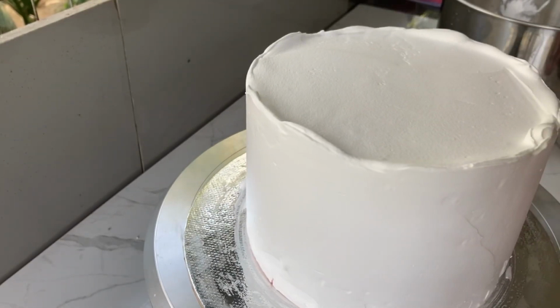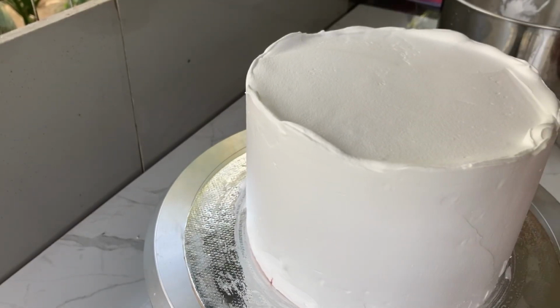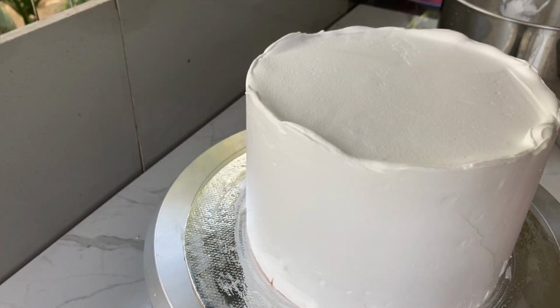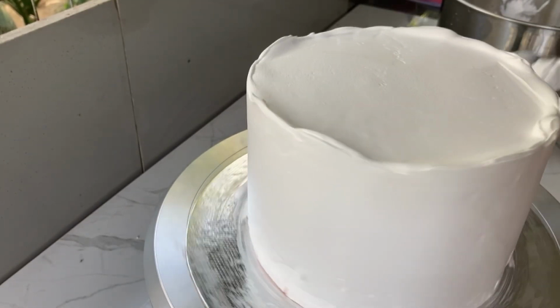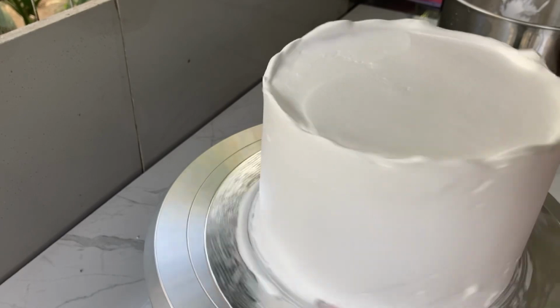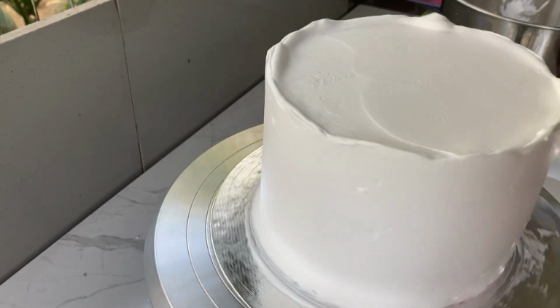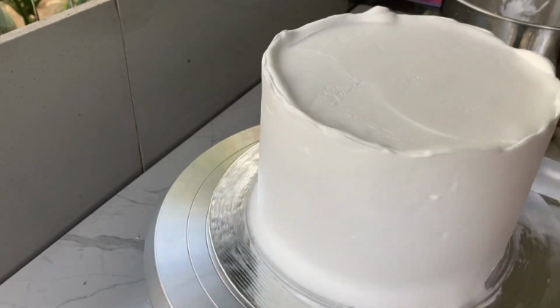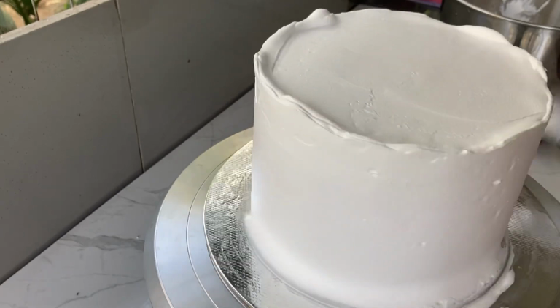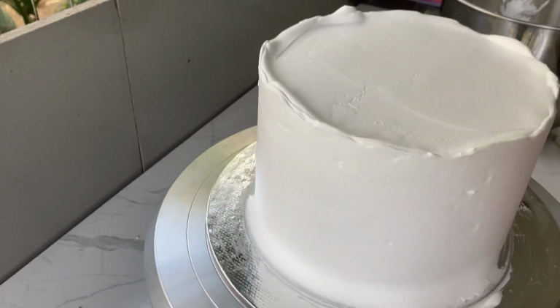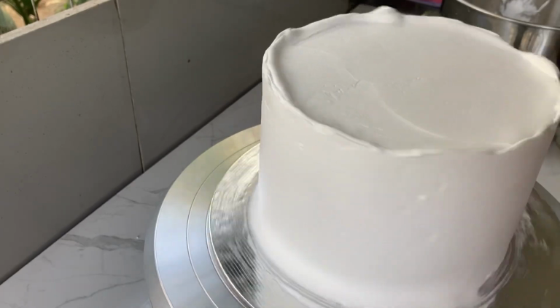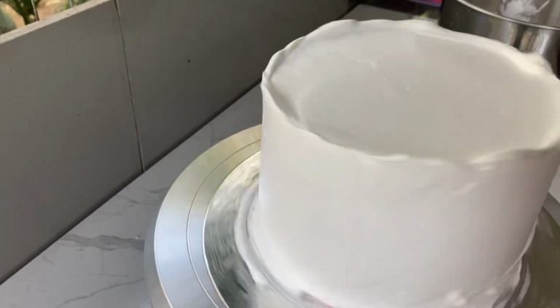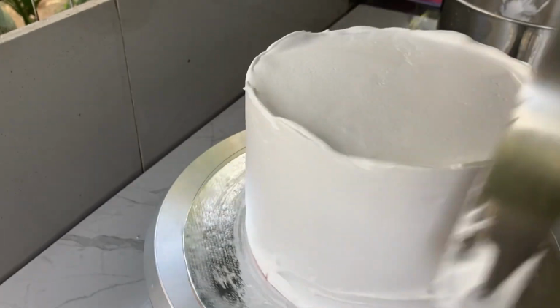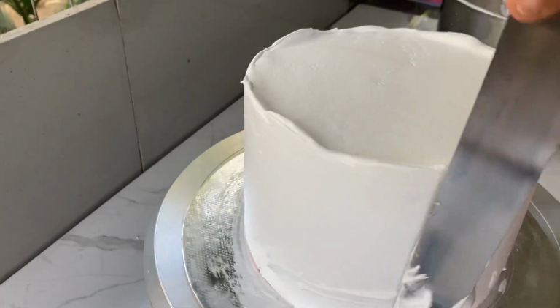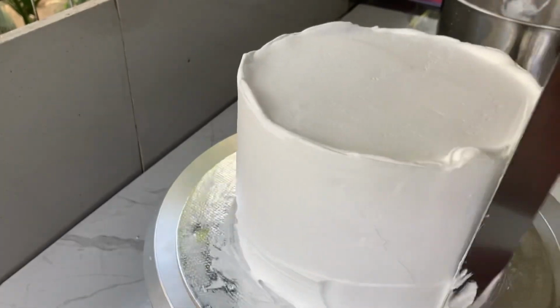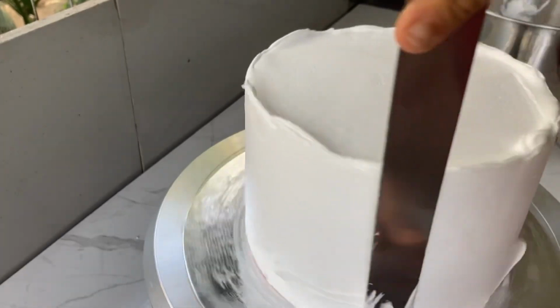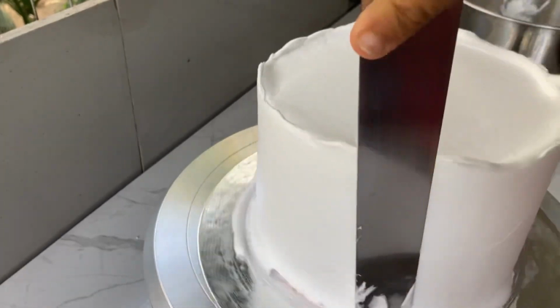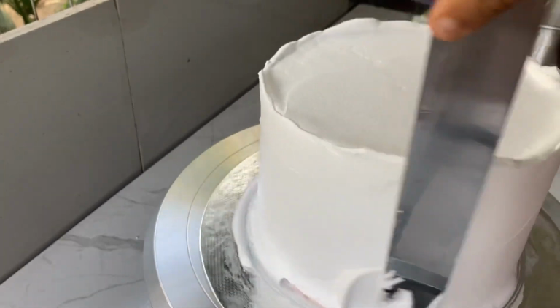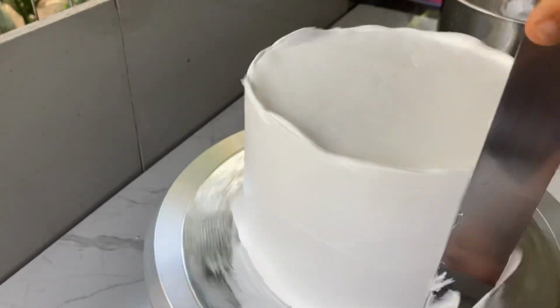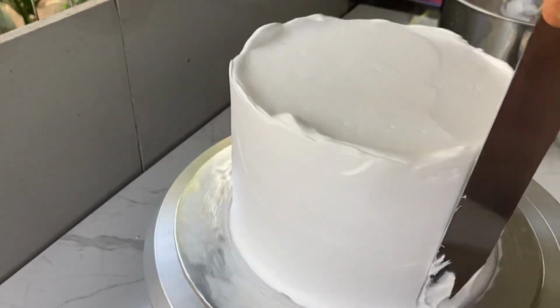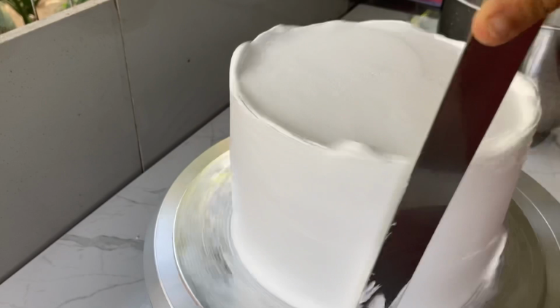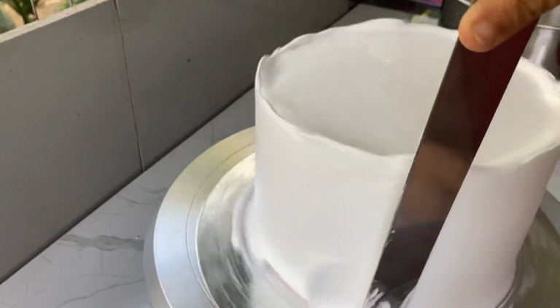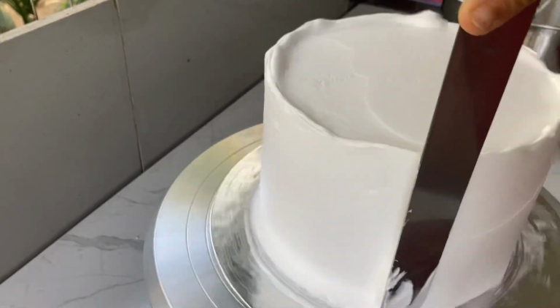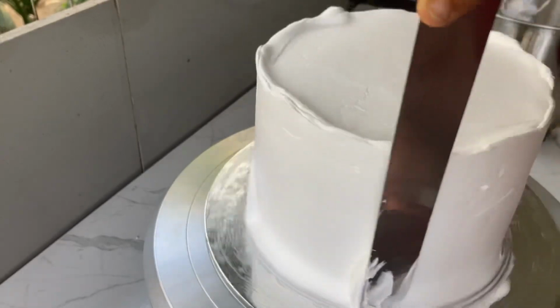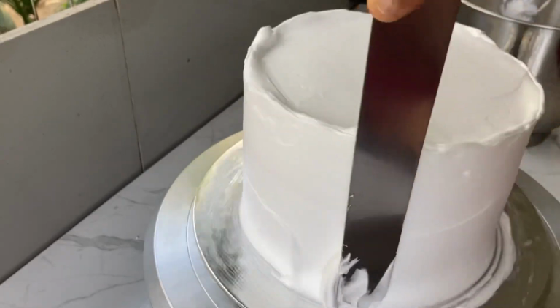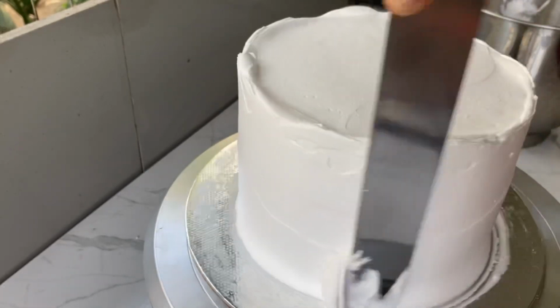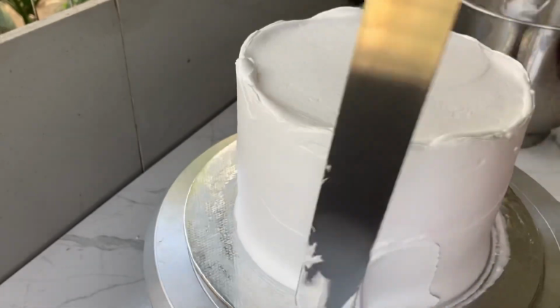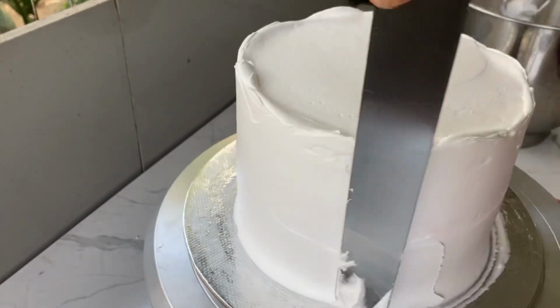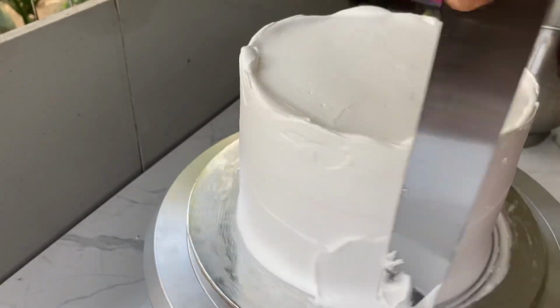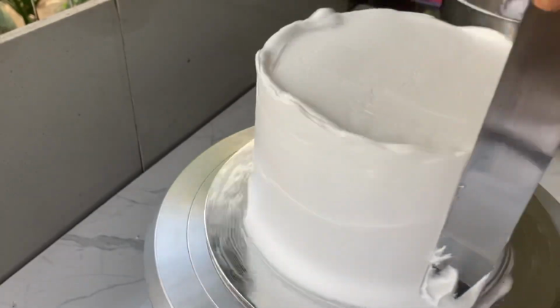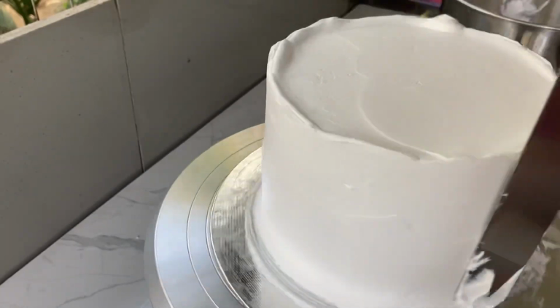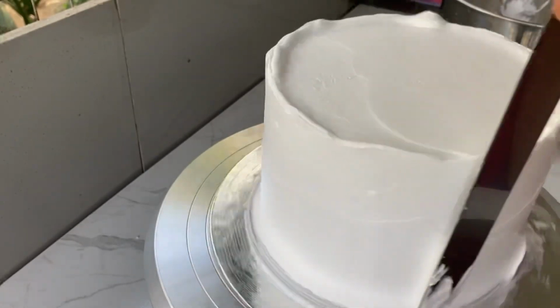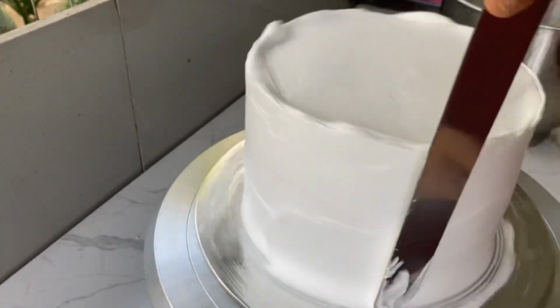Let's spread the cream in the bowl. It will be set in the fridge. It will be set in a little bit.